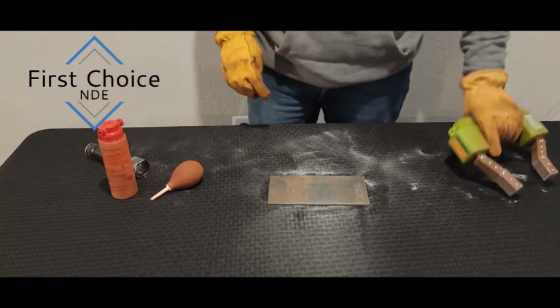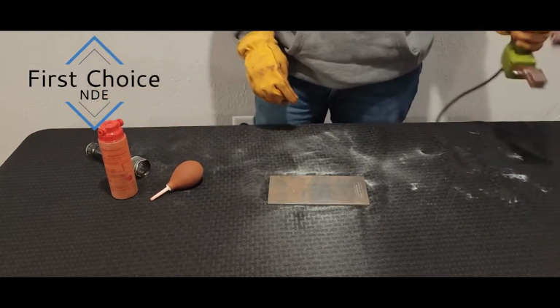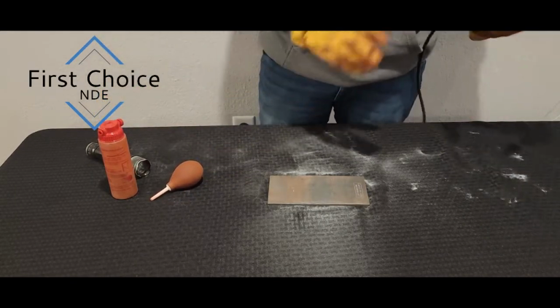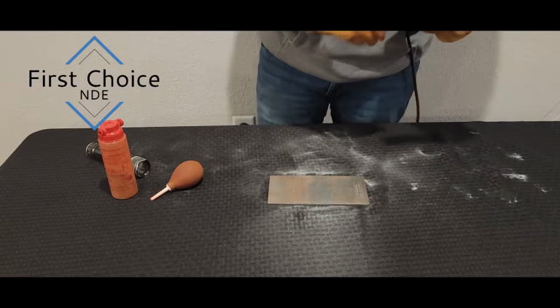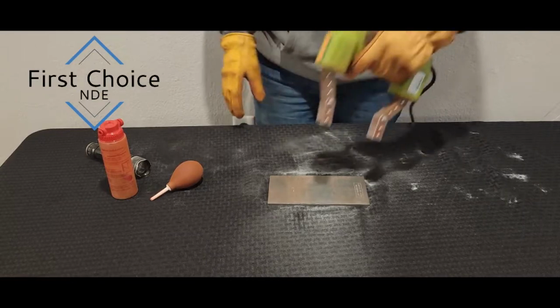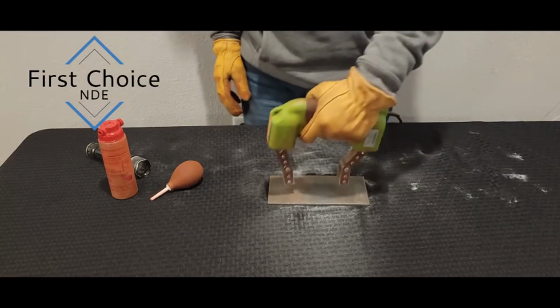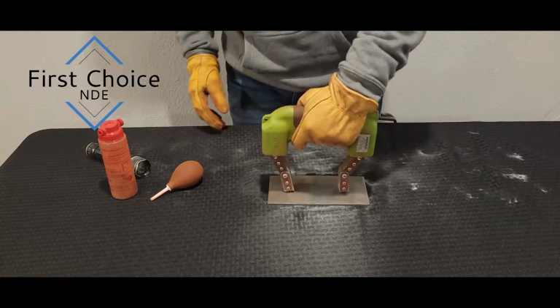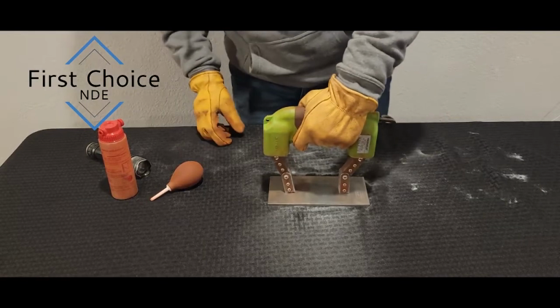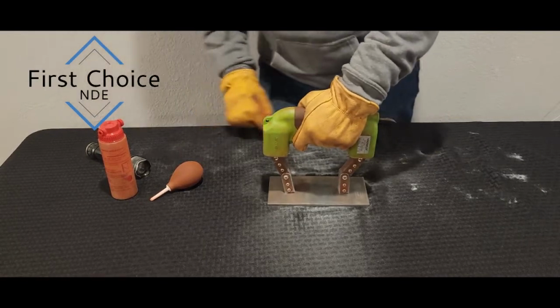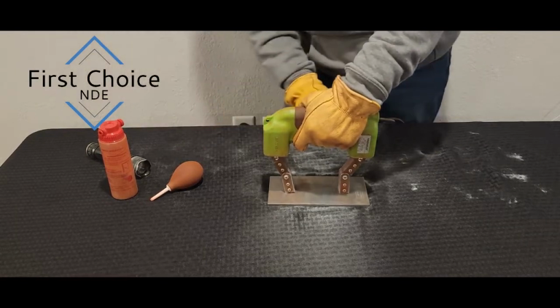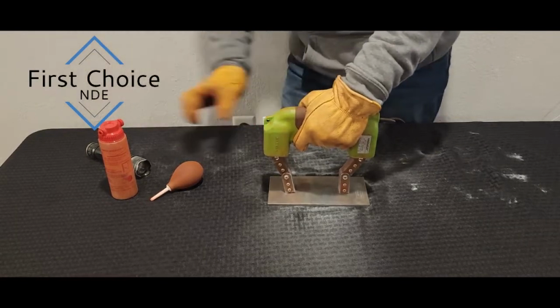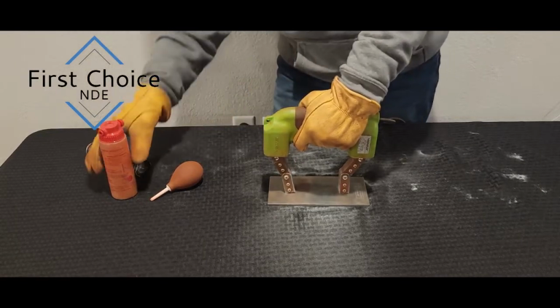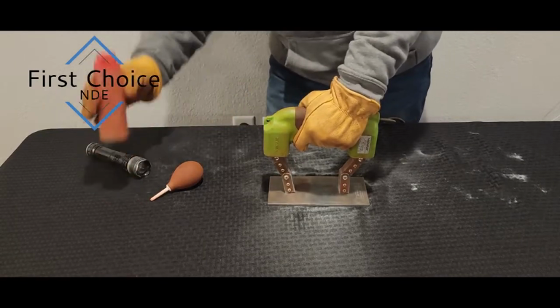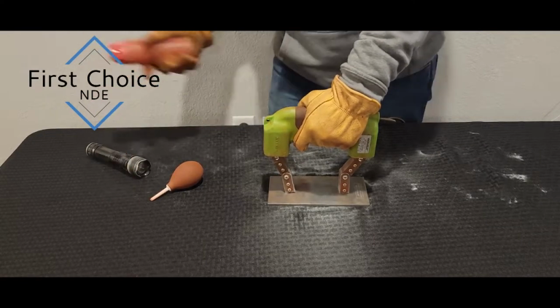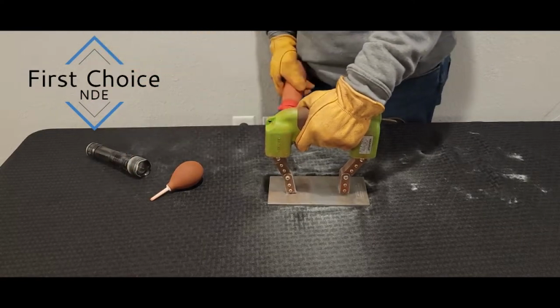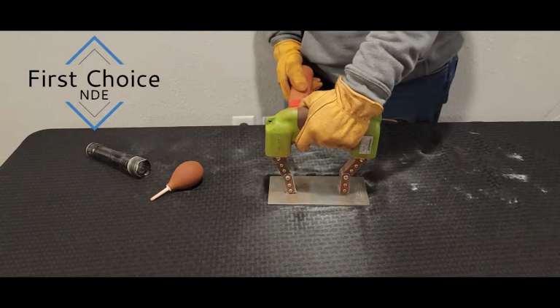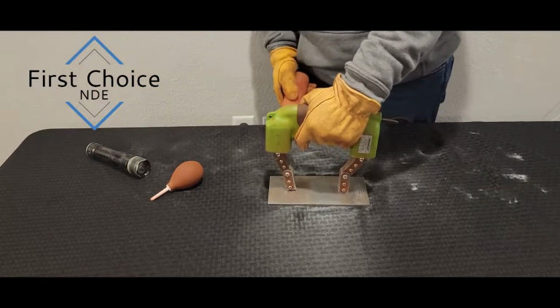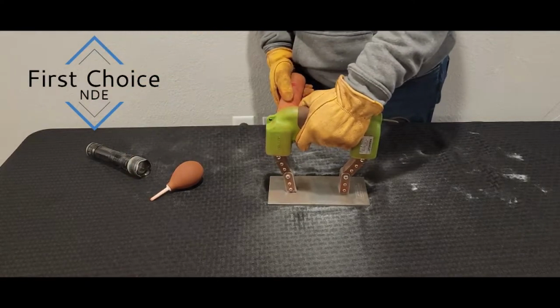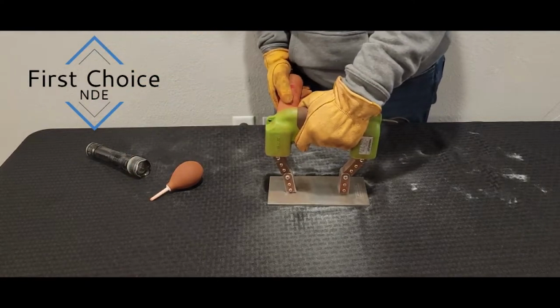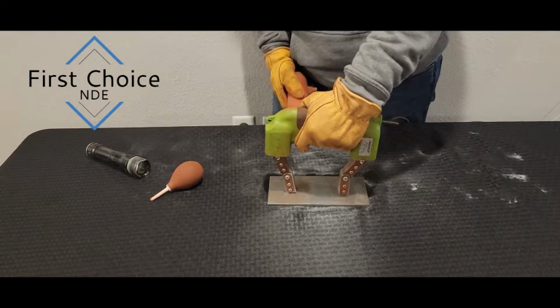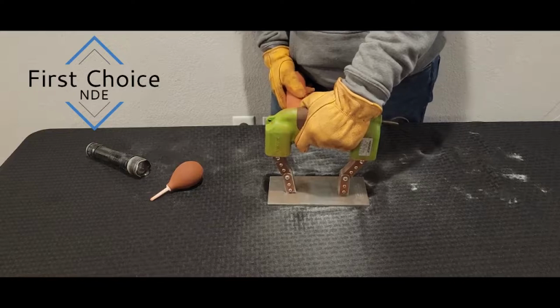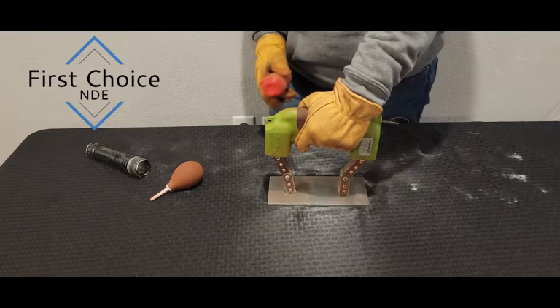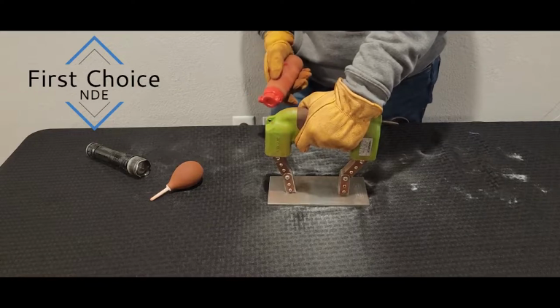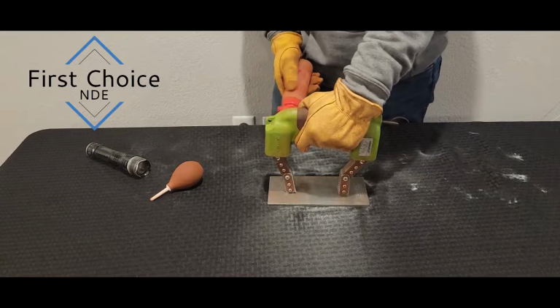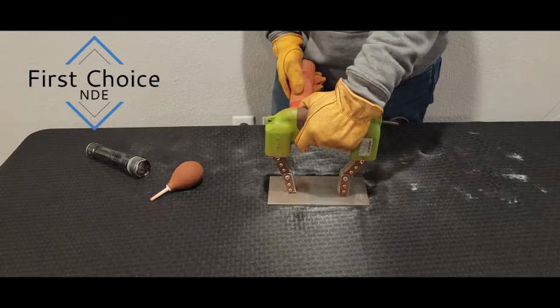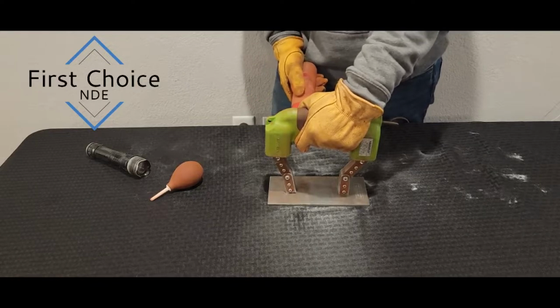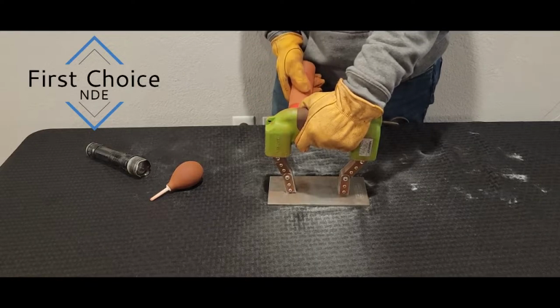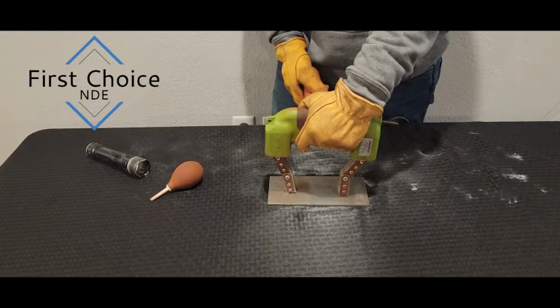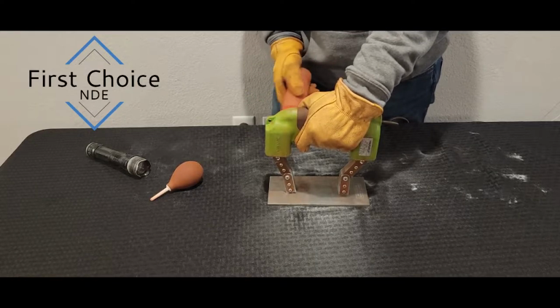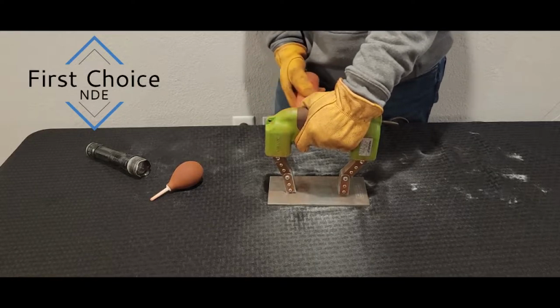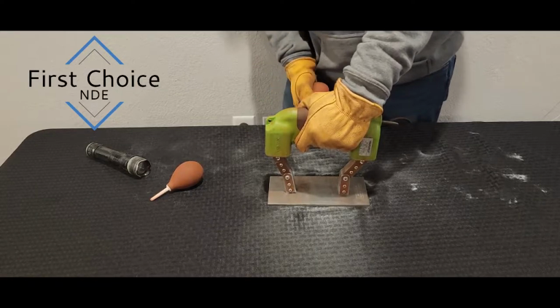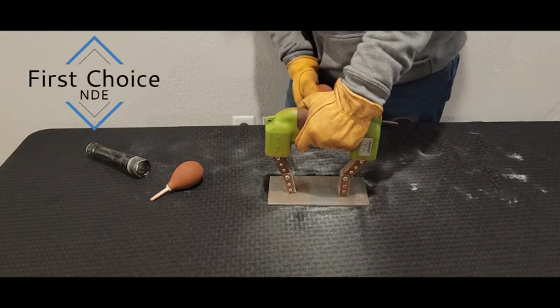We'll start off by placing the legs perpendicular to the weld, apply the current, and we'll lightly apply powder, and then dust it off with the puffer.